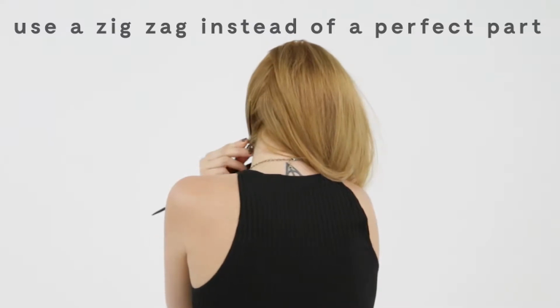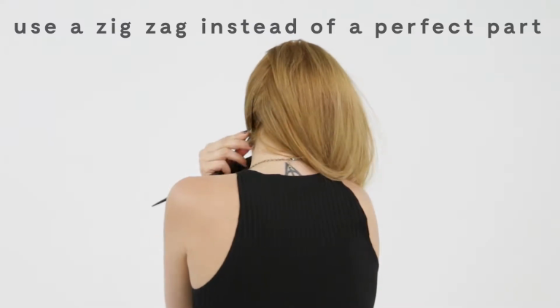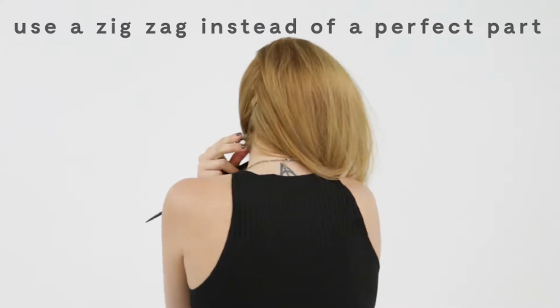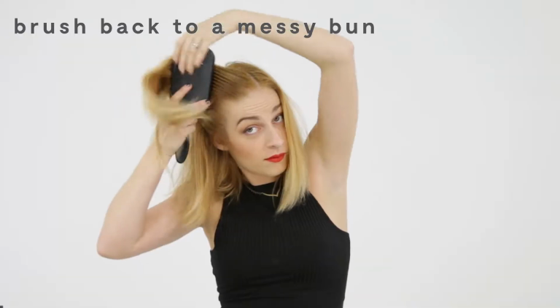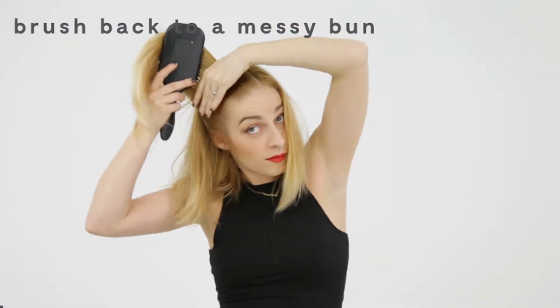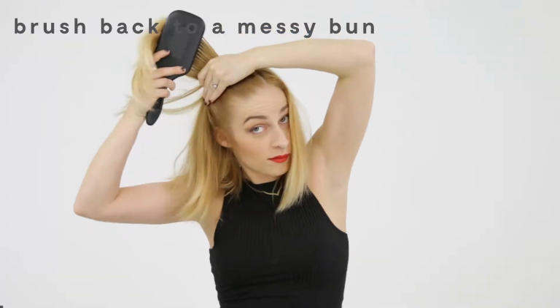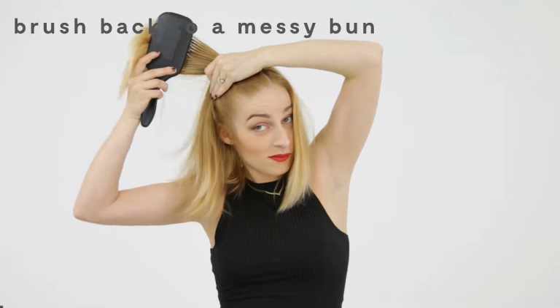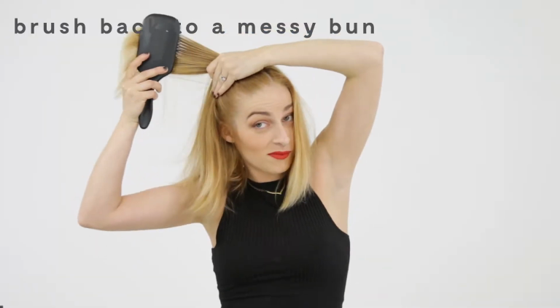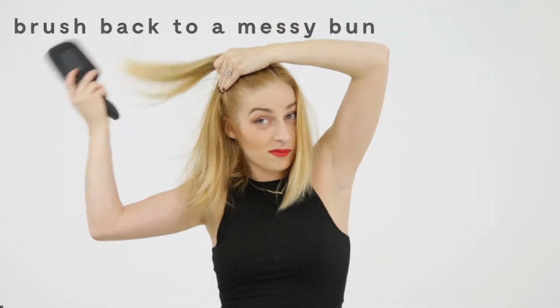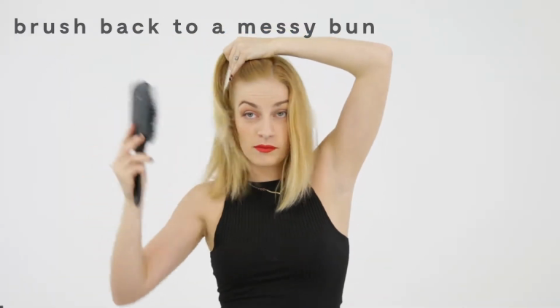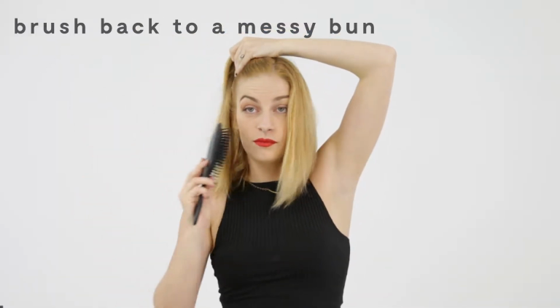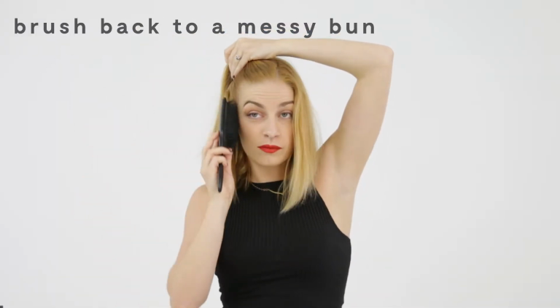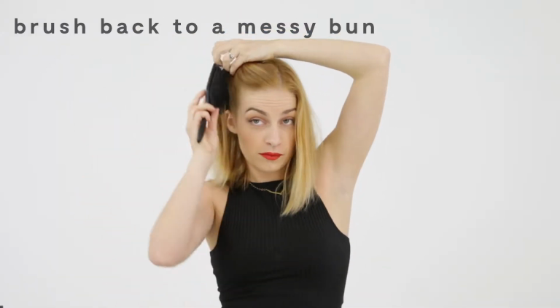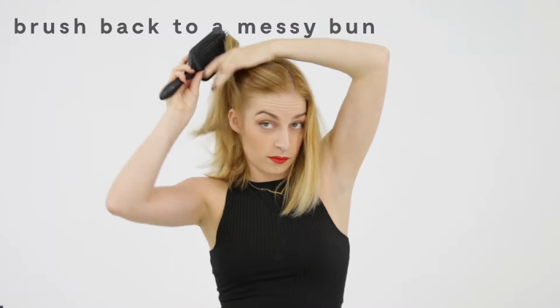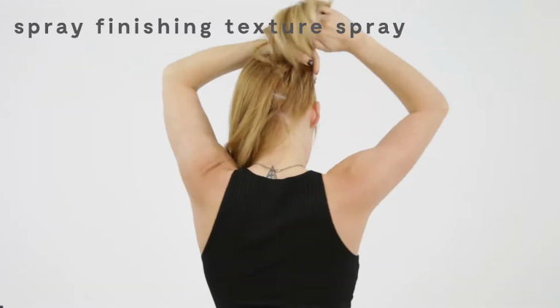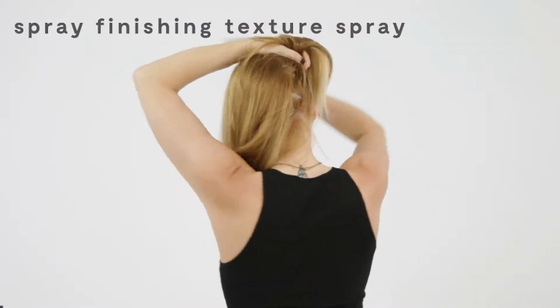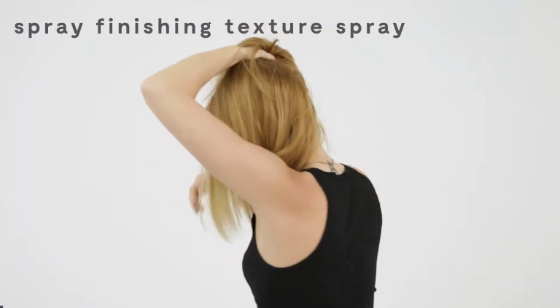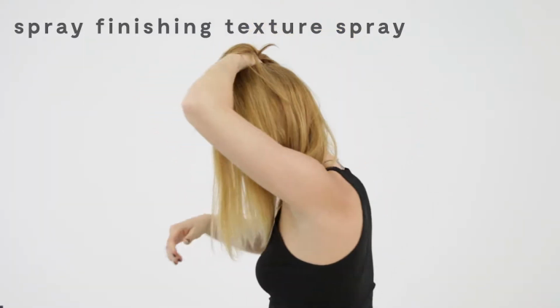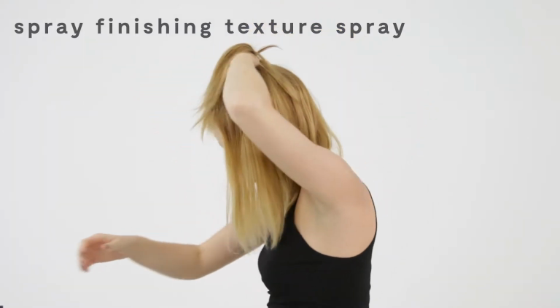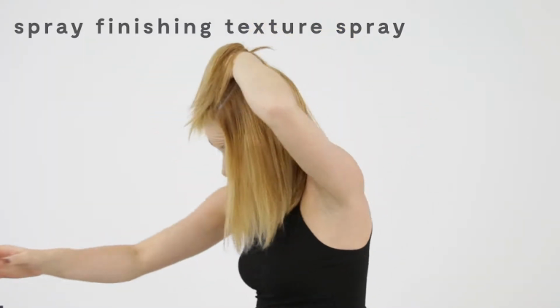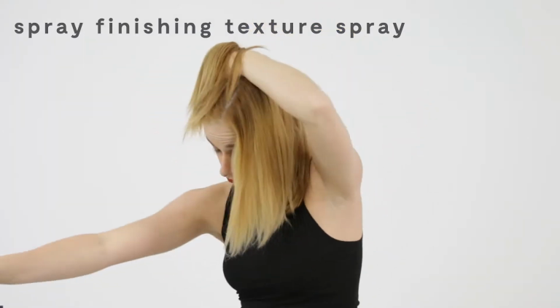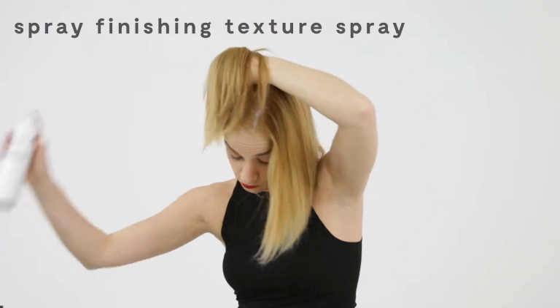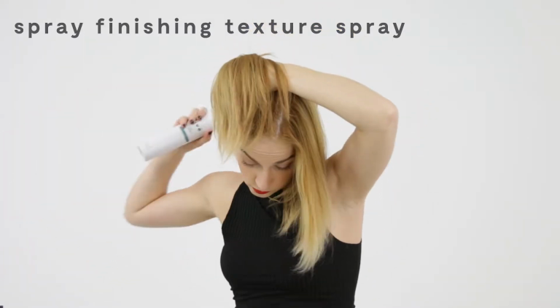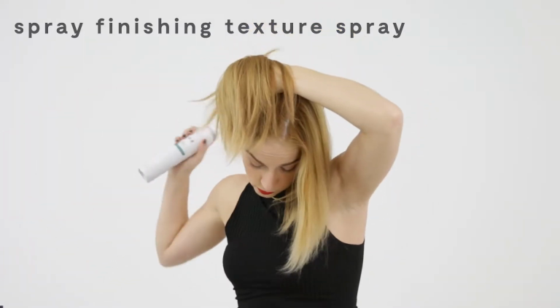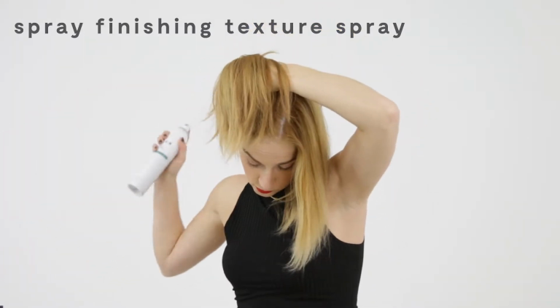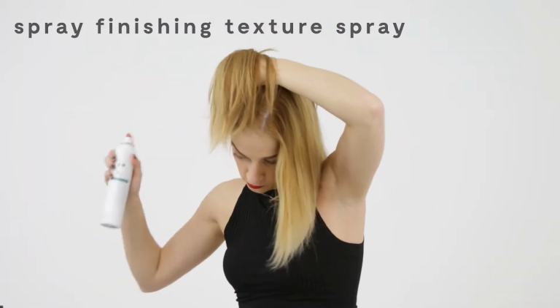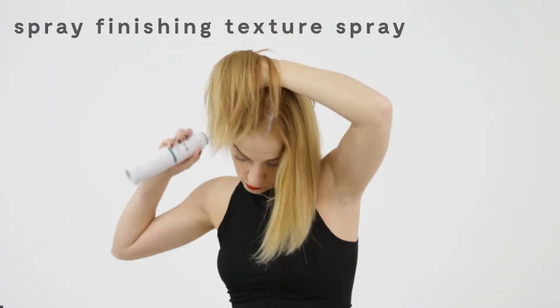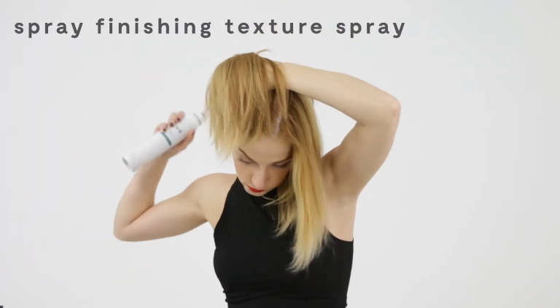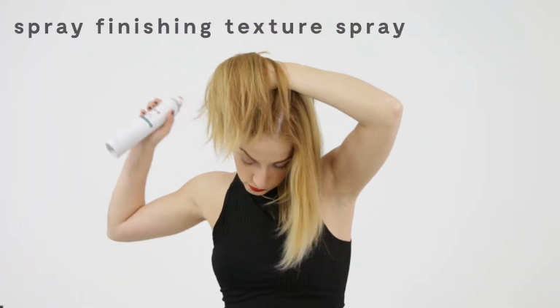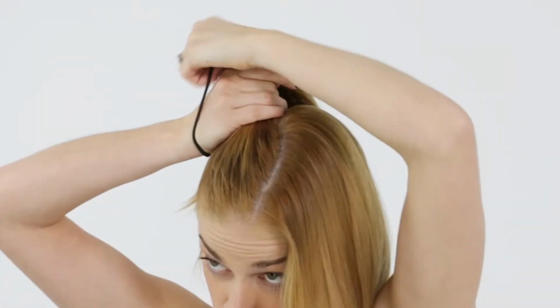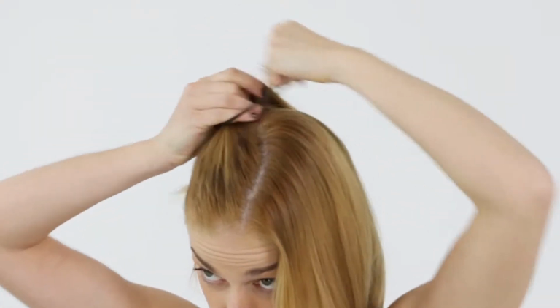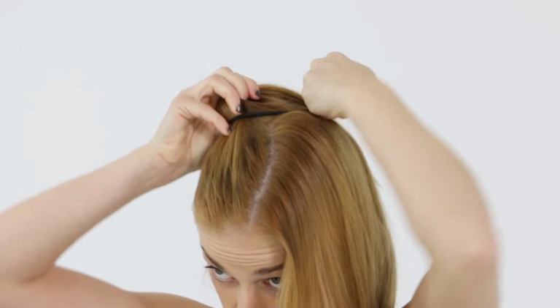You're going to then start putting one side up into a bun. Use the texture spray in the direction that you're combing up your hair to help get in those hairs that don't want to go up.